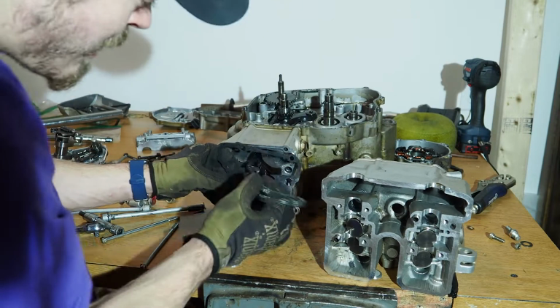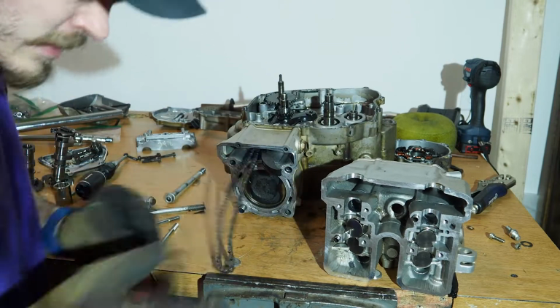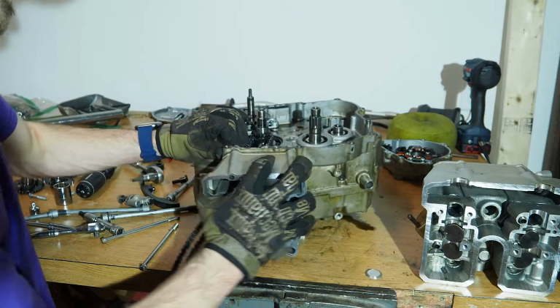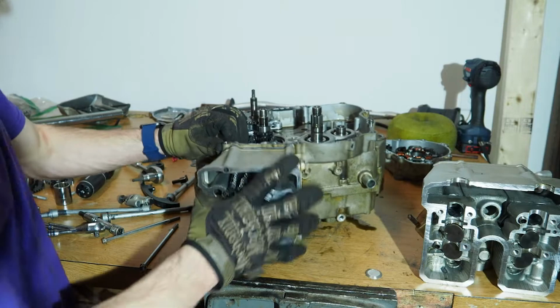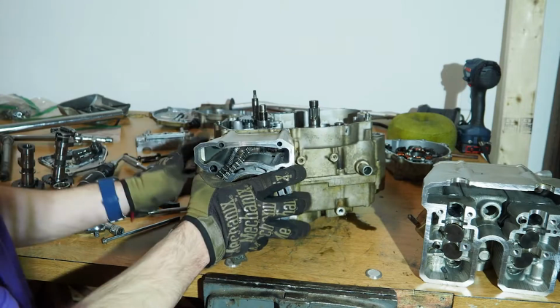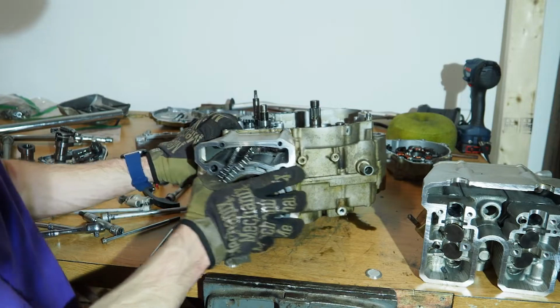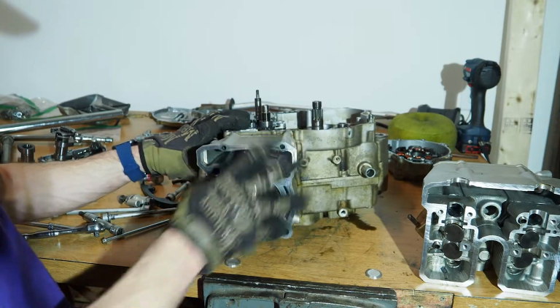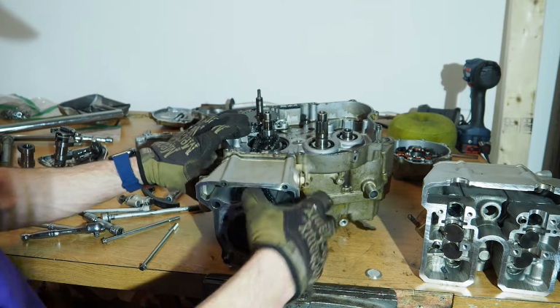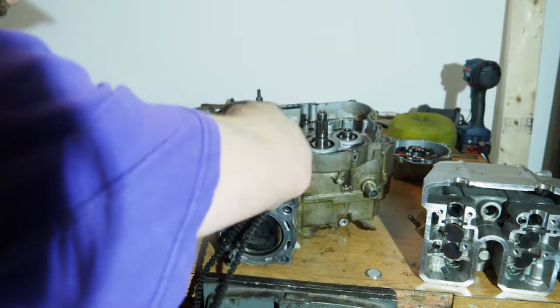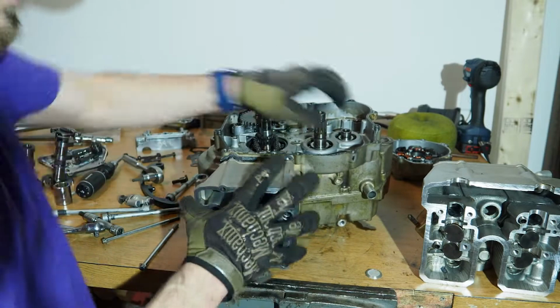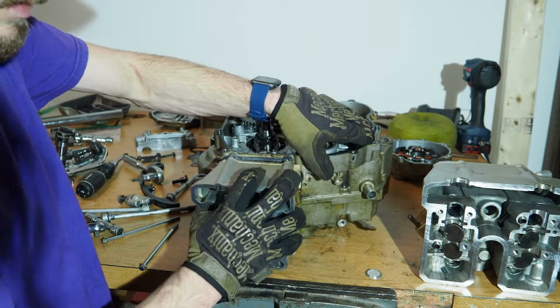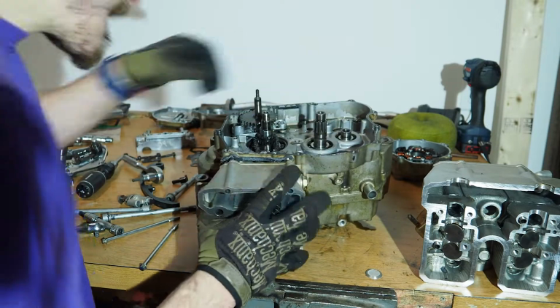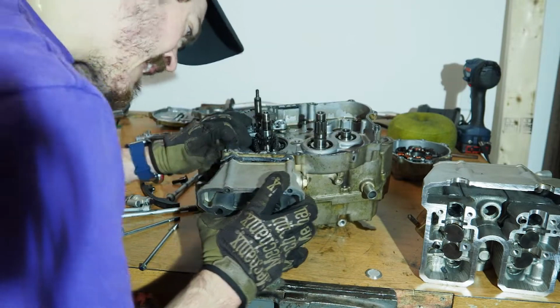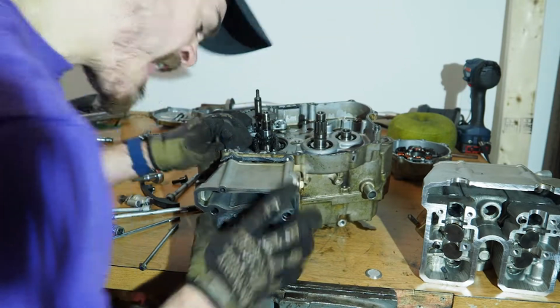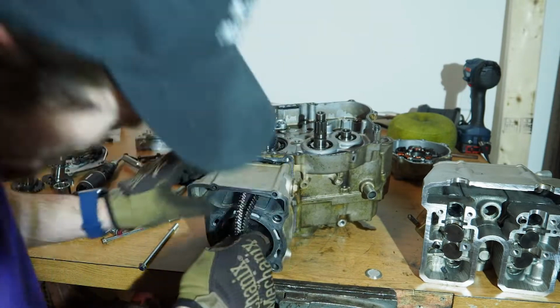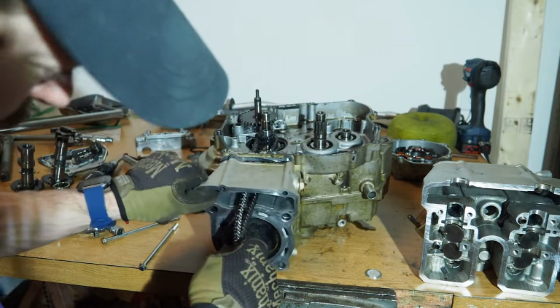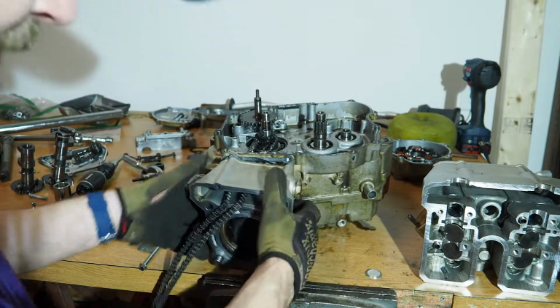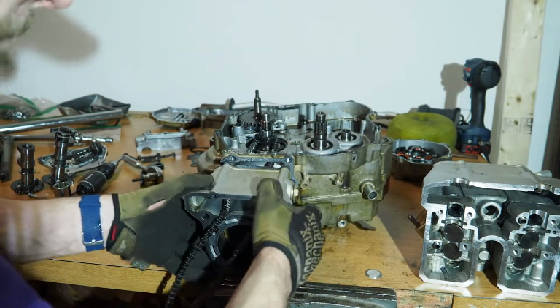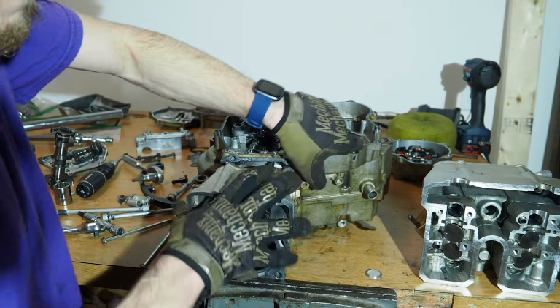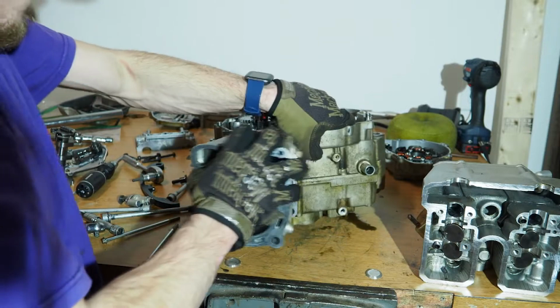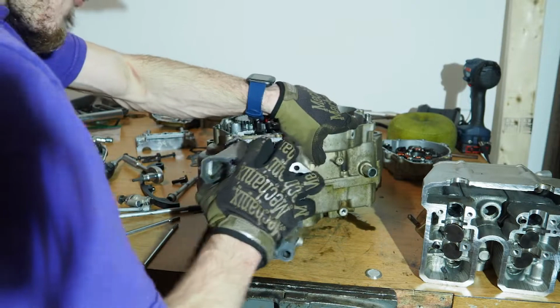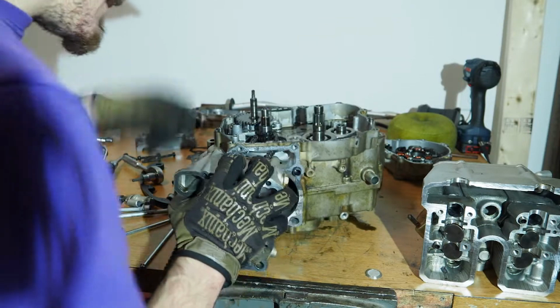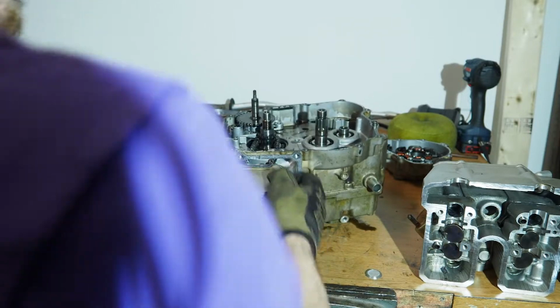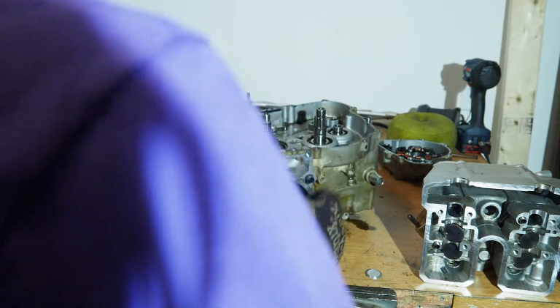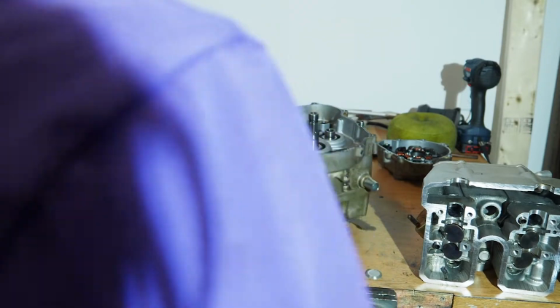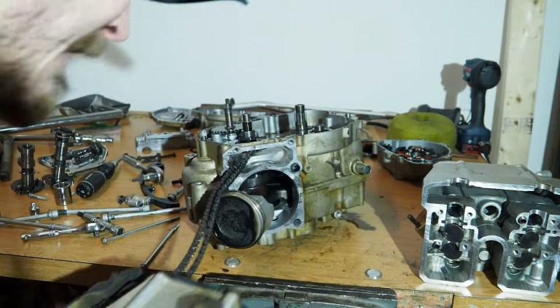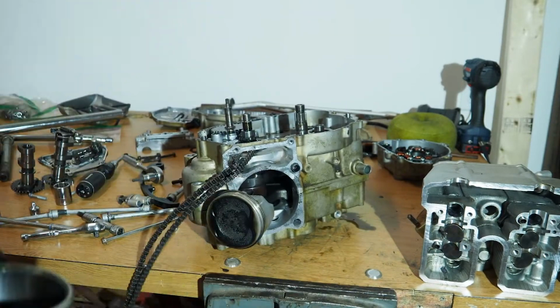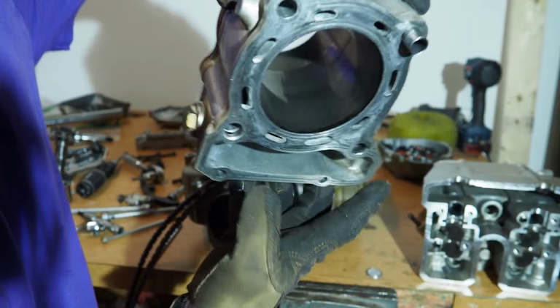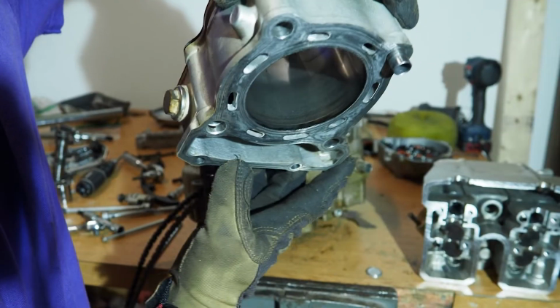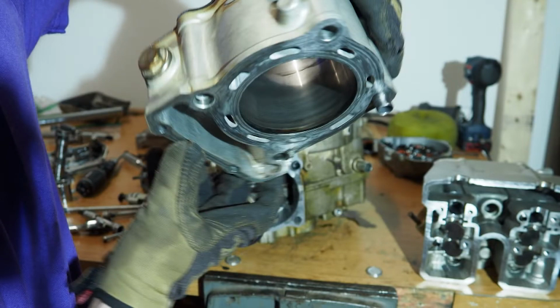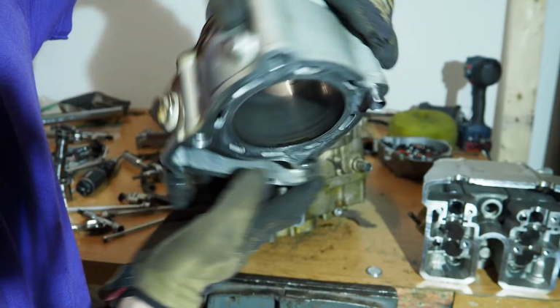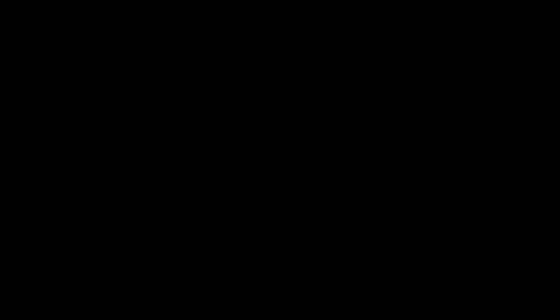Here's the first look at the piston. And now the cylinder block comes off. This cylinder bore looks pretty good.